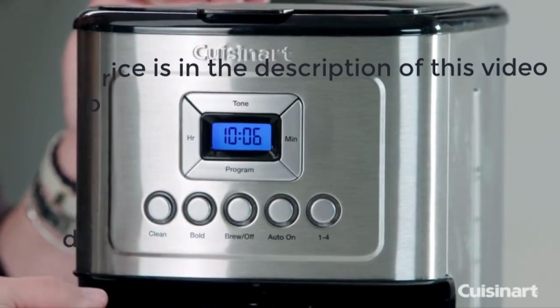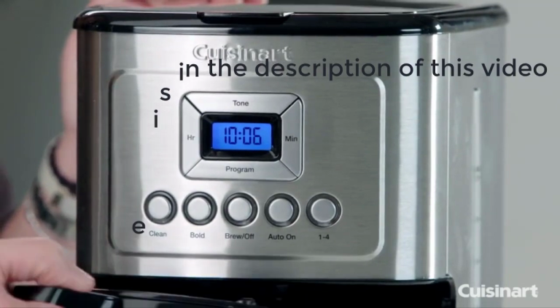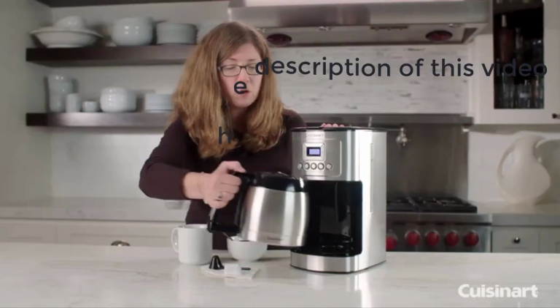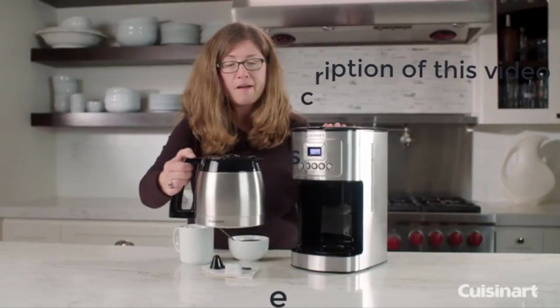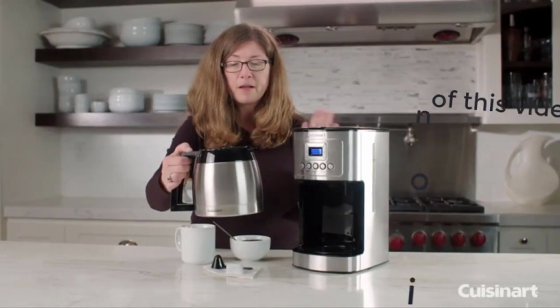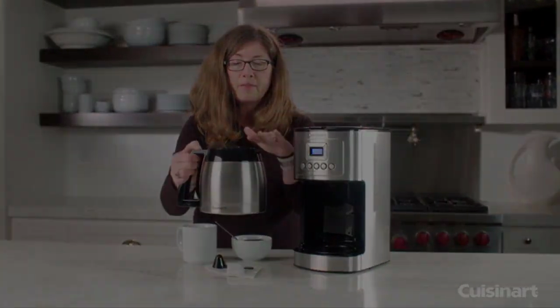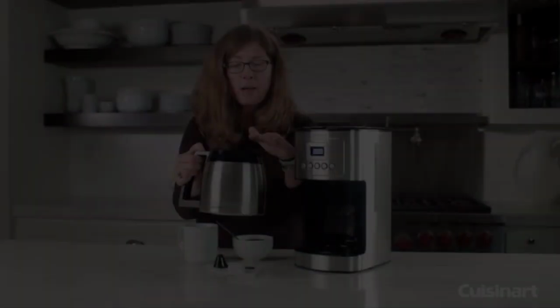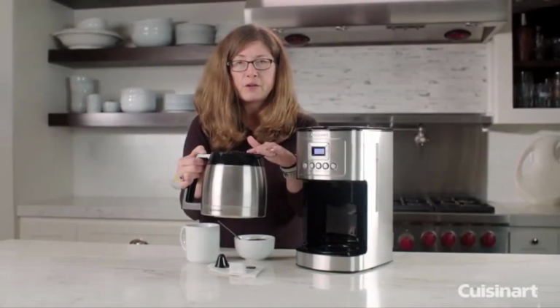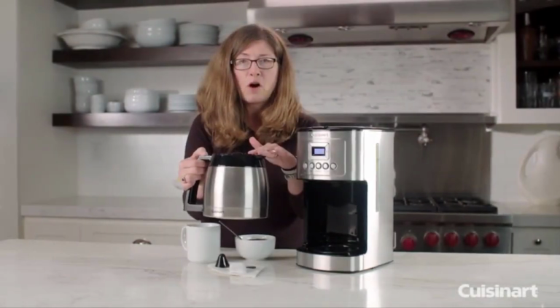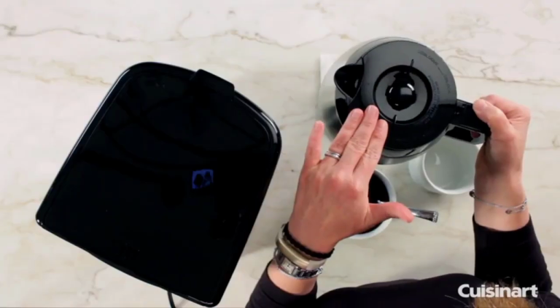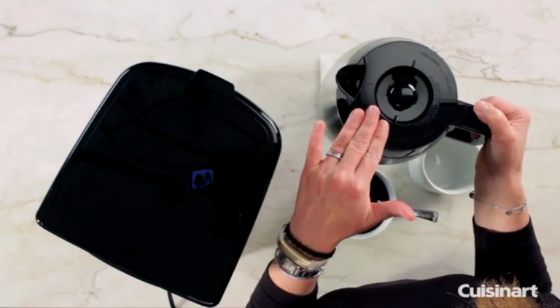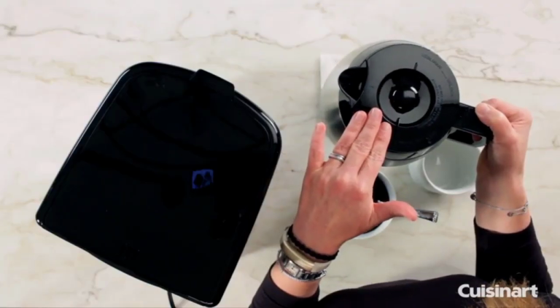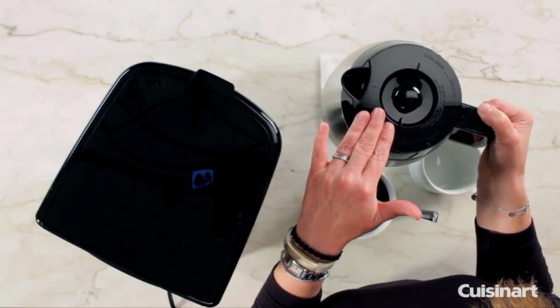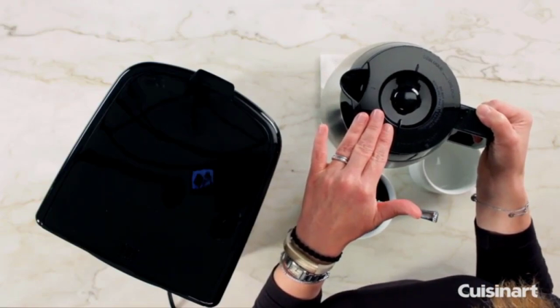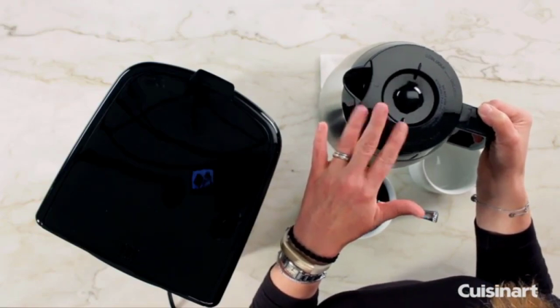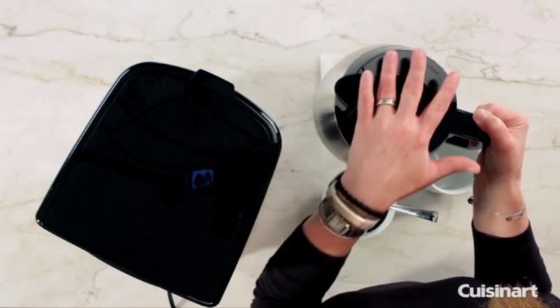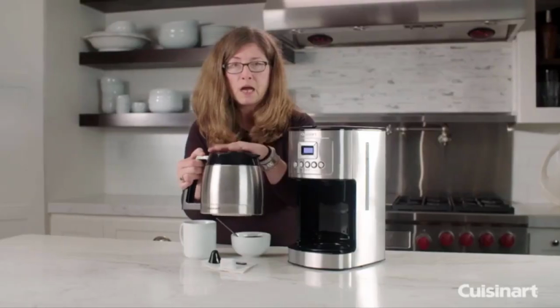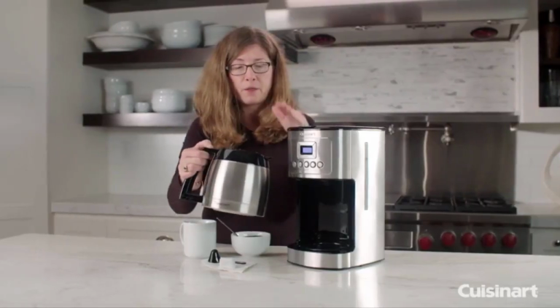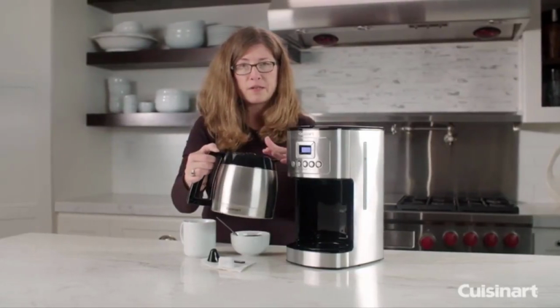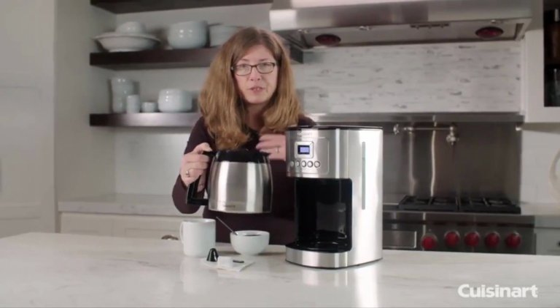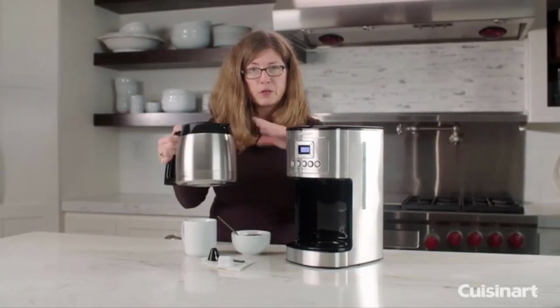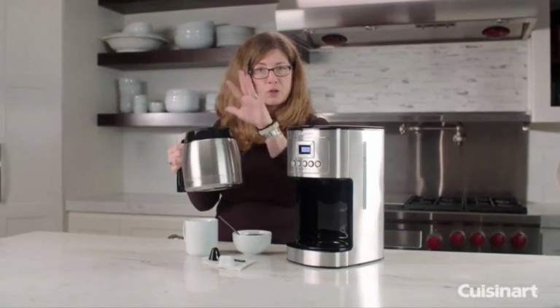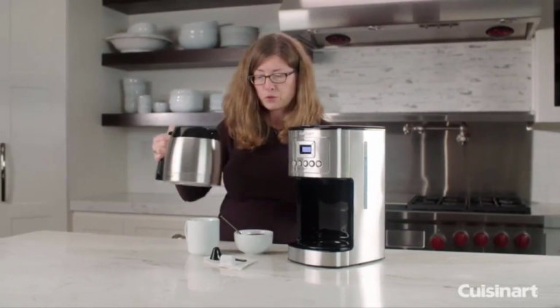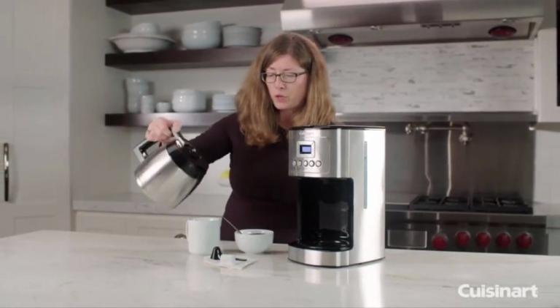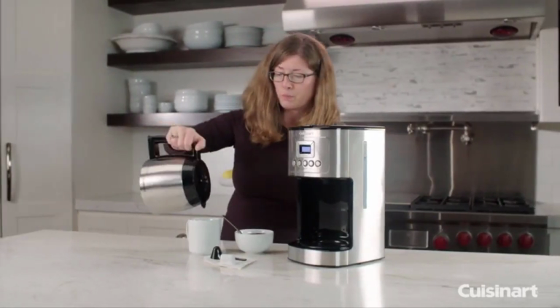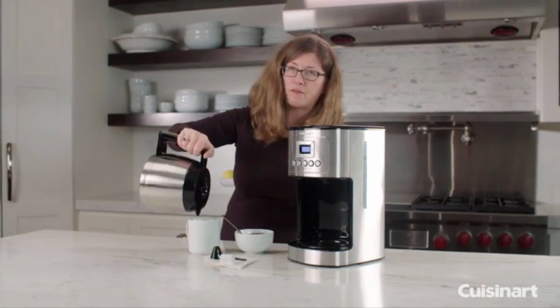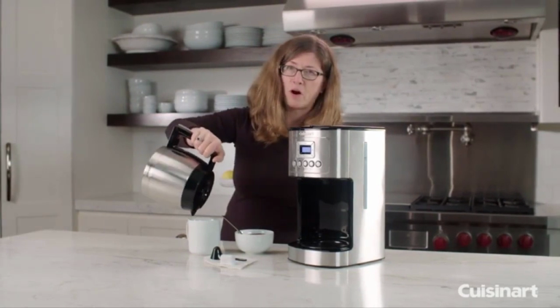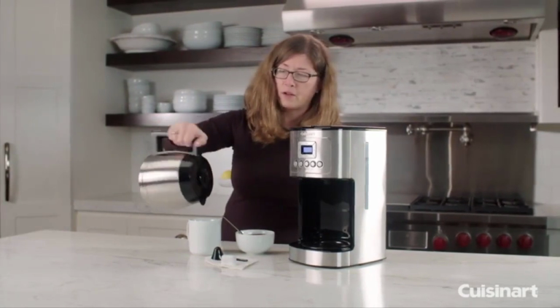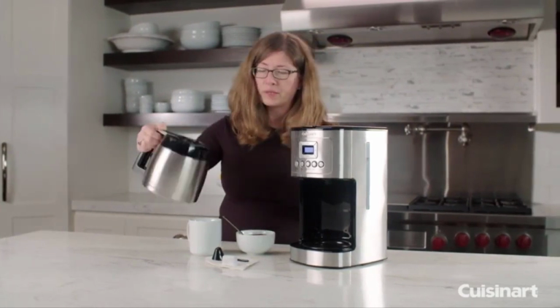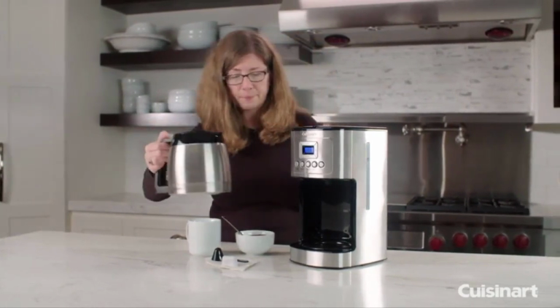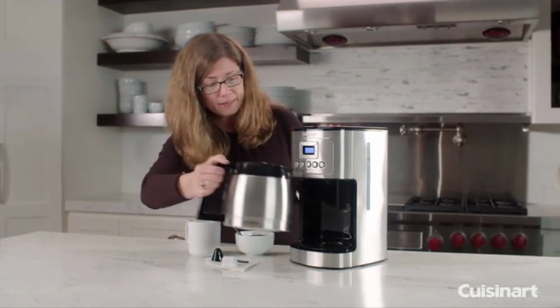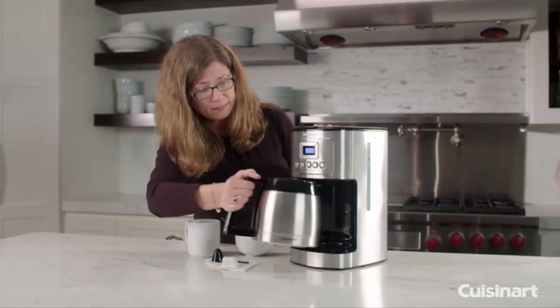This is your thermal carafe. The top here we call the brew-through, pour-through lid, so once you put the lid on and the coffee is brewed into it, you don't have to twist or turn it — you can just pour off your coffee, really simple and easy.